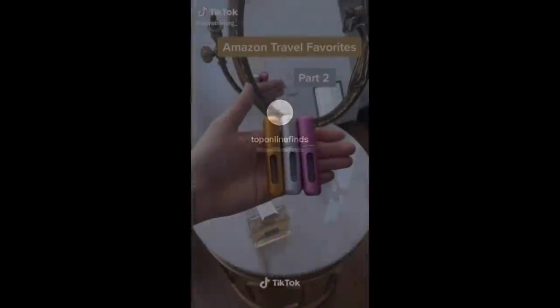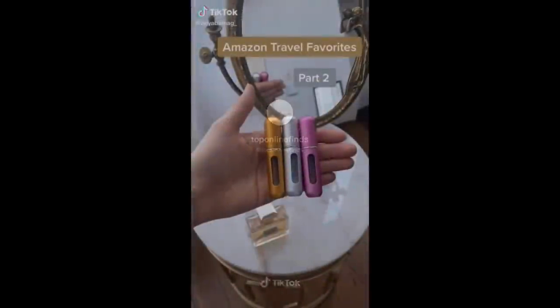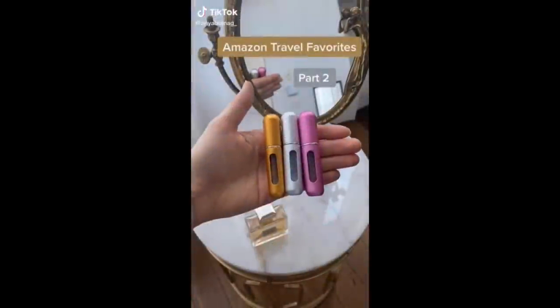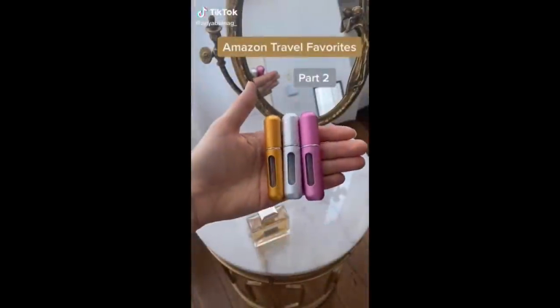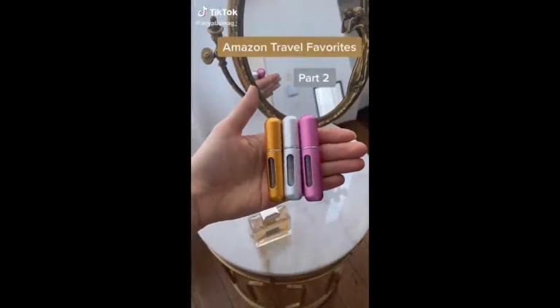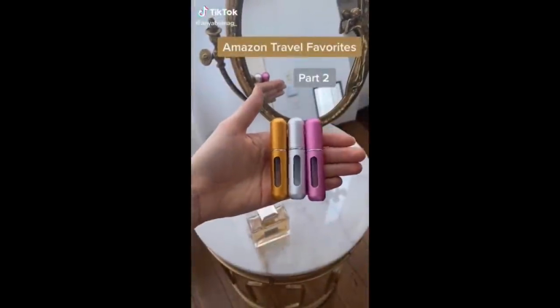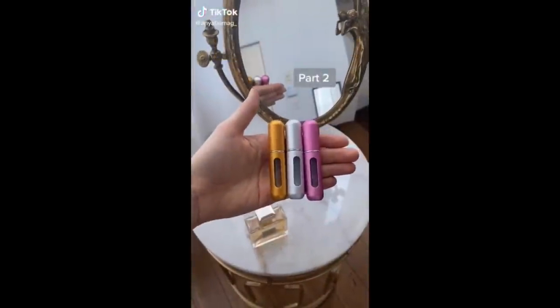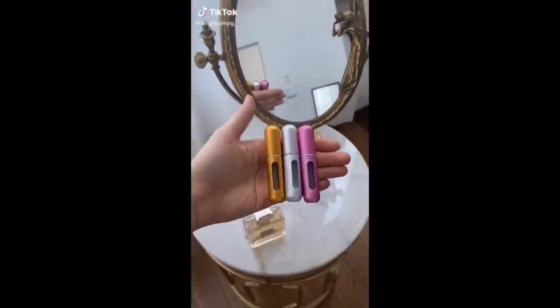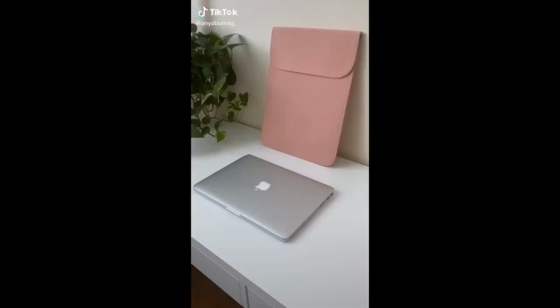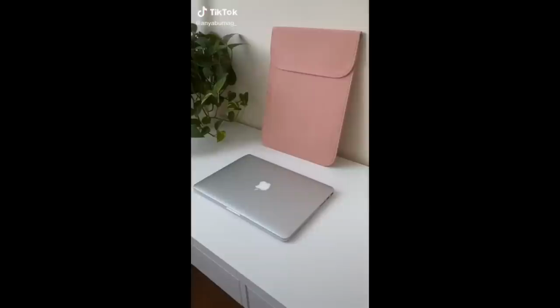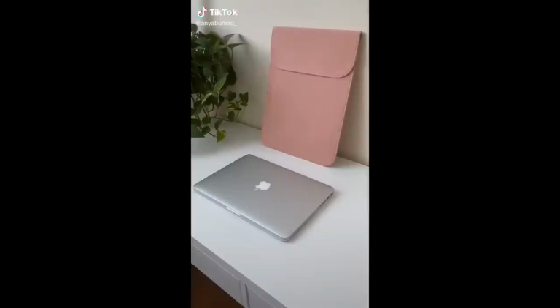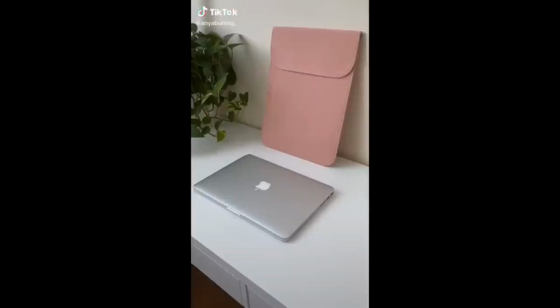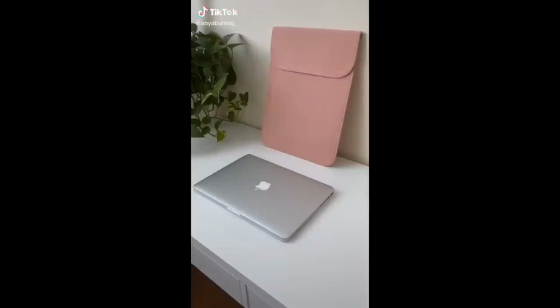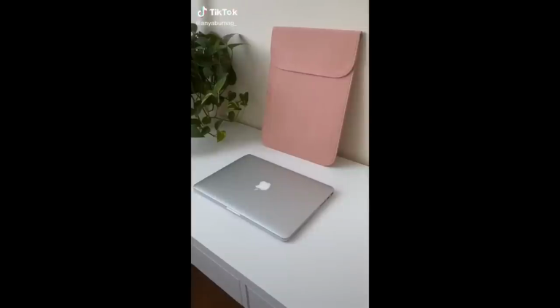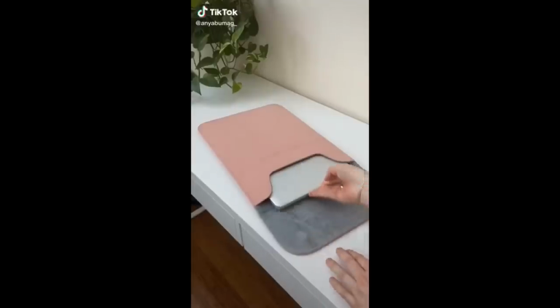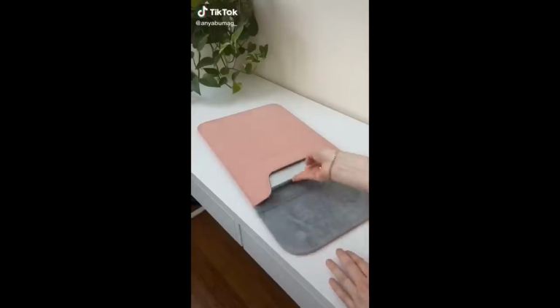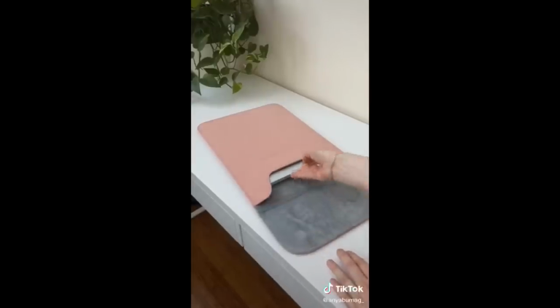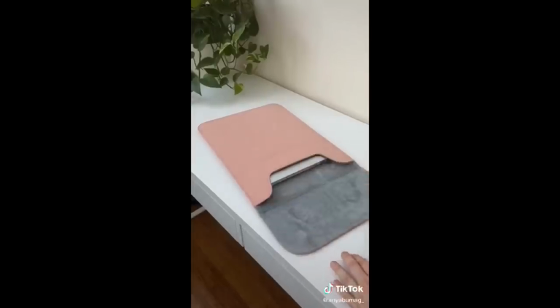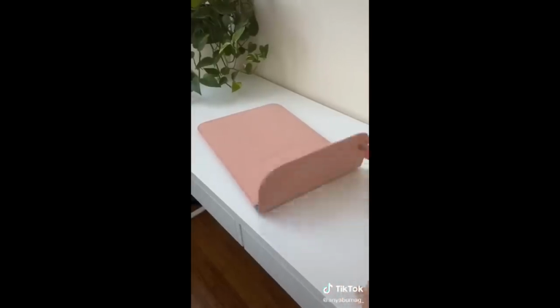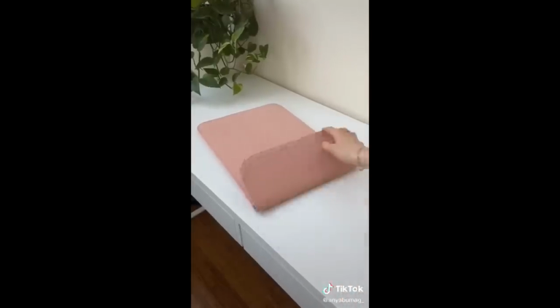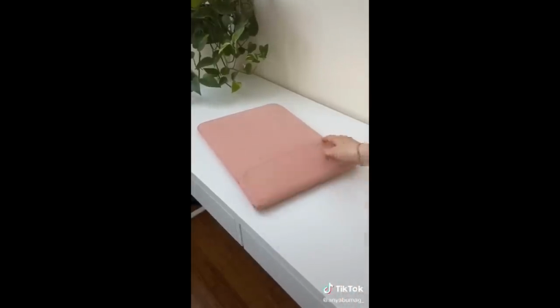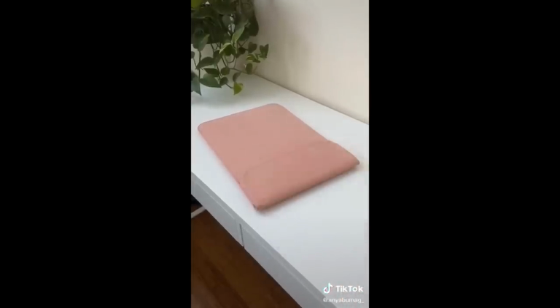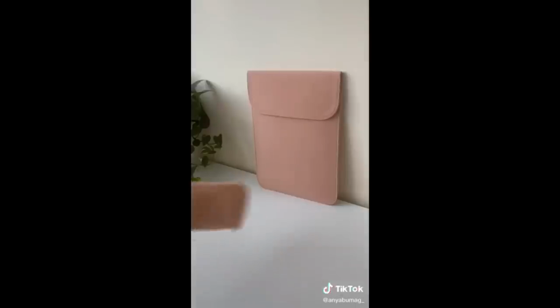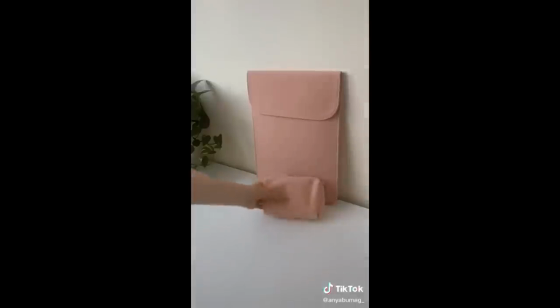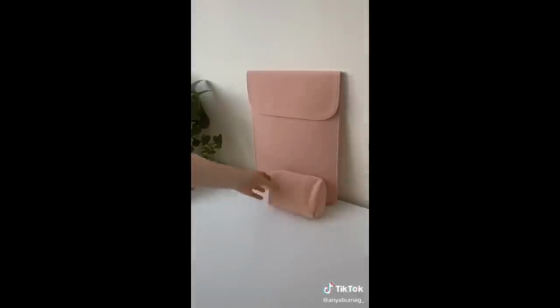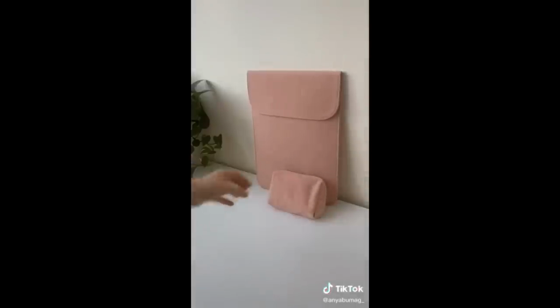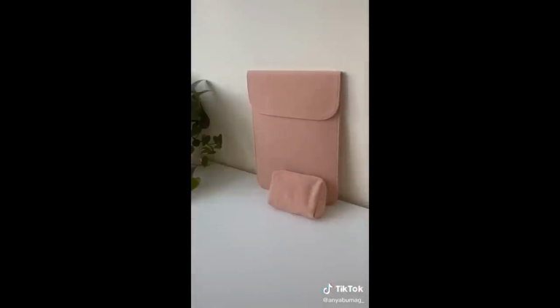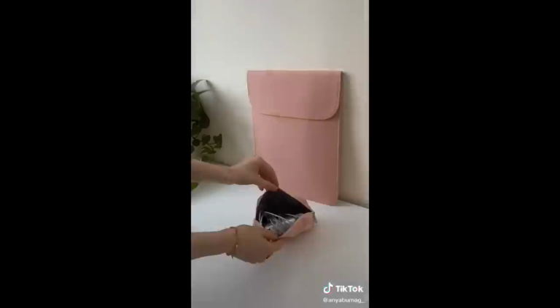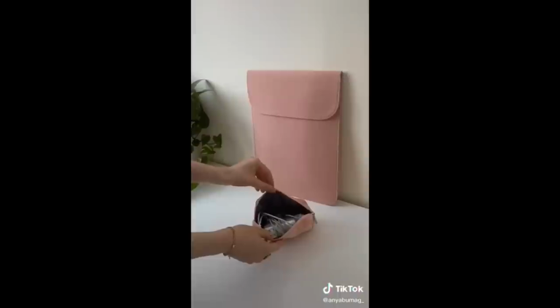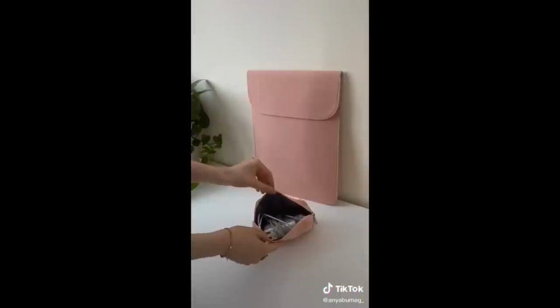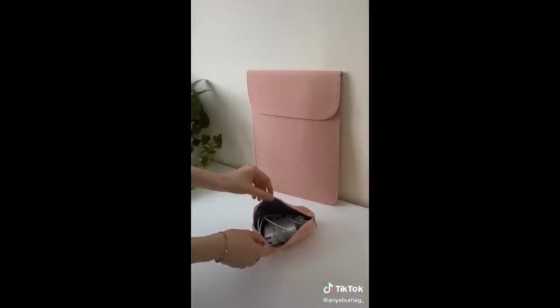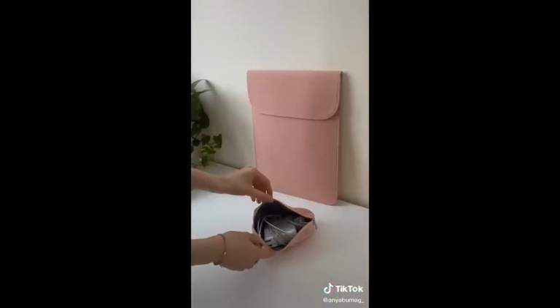Amazon Travel Favorites Part 2. The sleek laptop case has a velvet lining and magnetic closures. It also comes with this cute pouch in which you can carry your charger, earphones, and mouse.